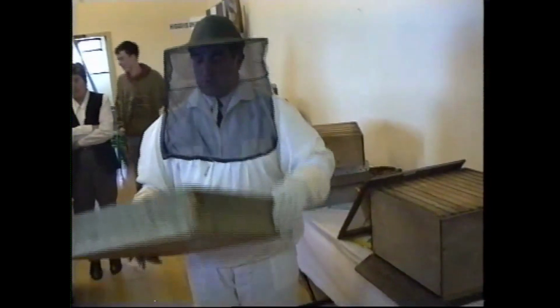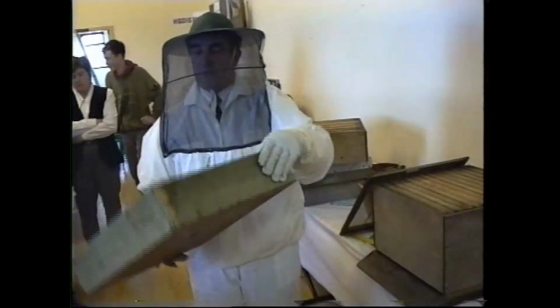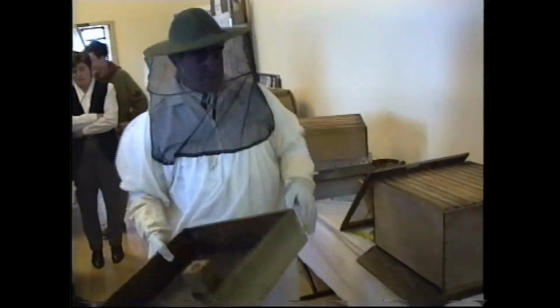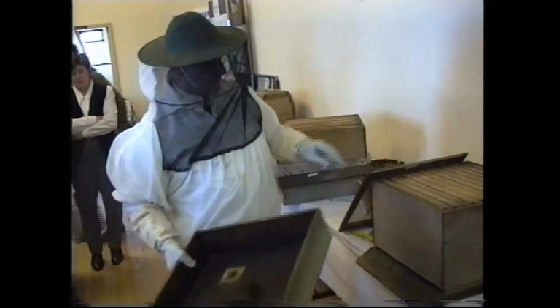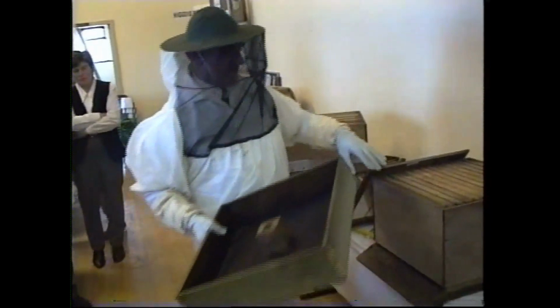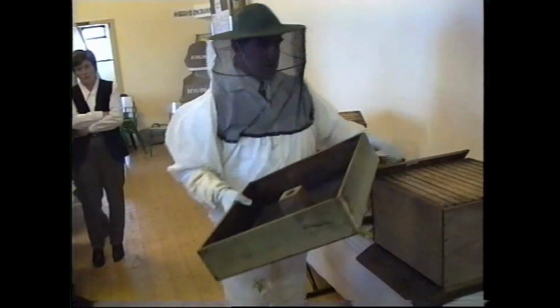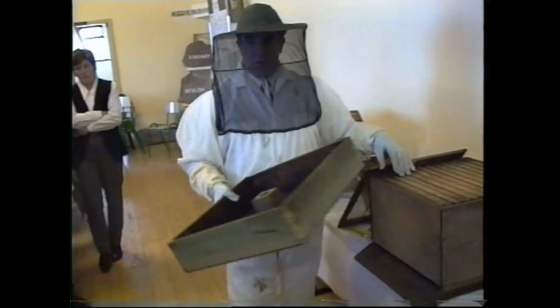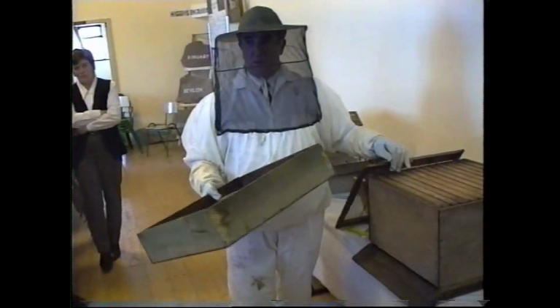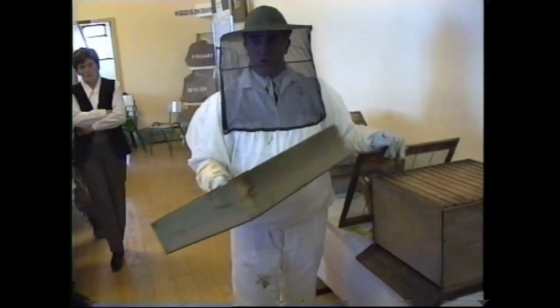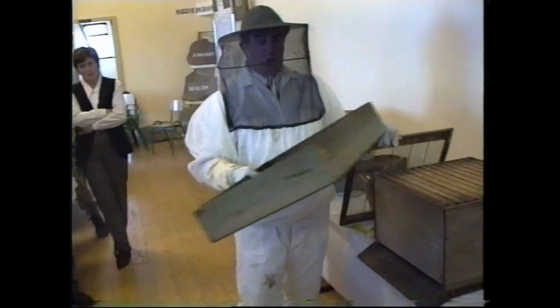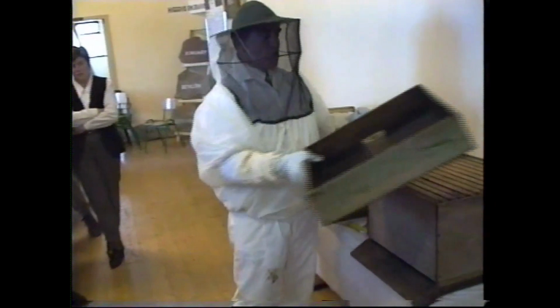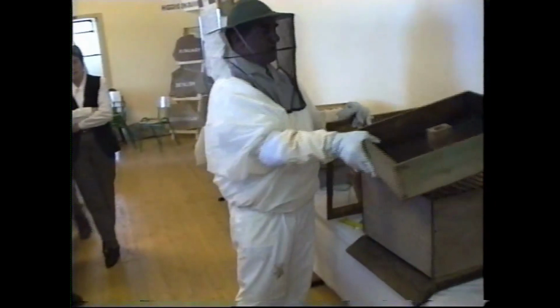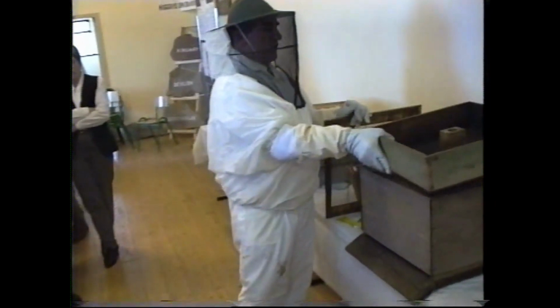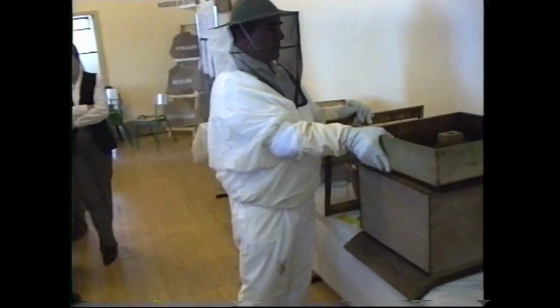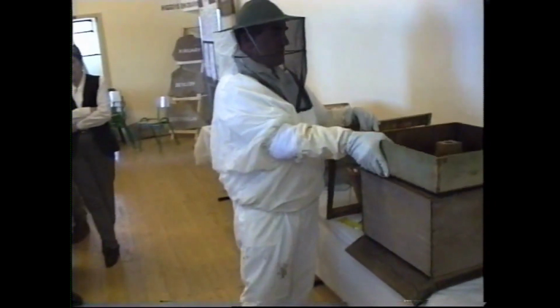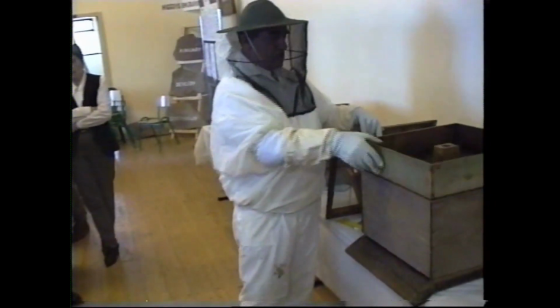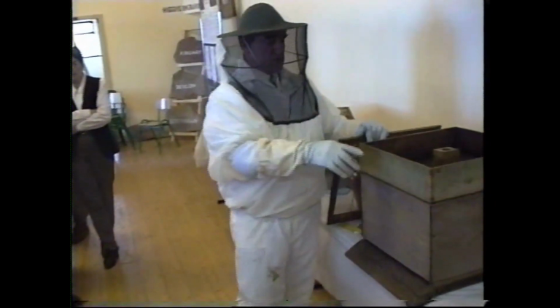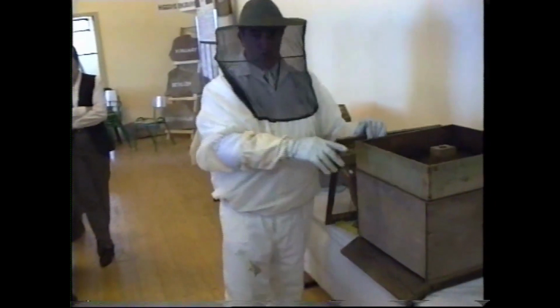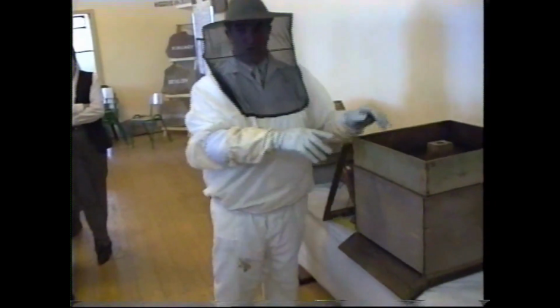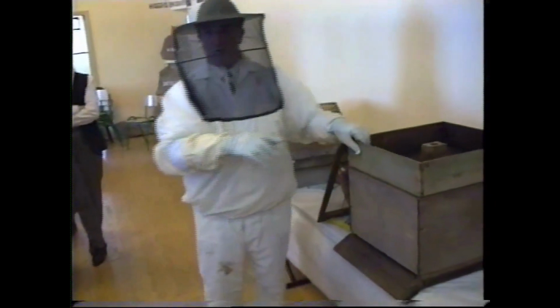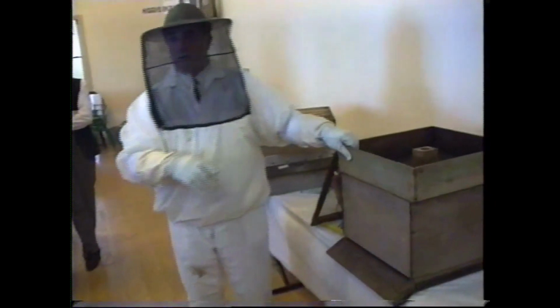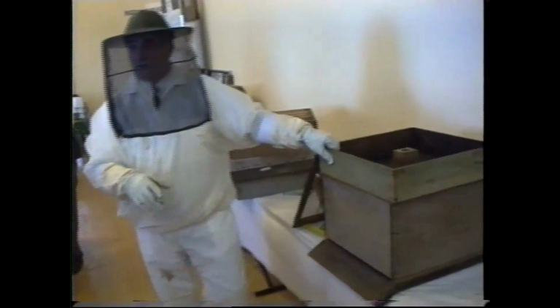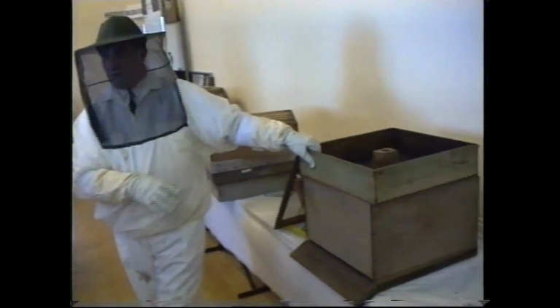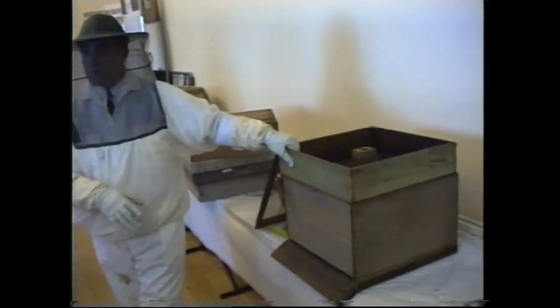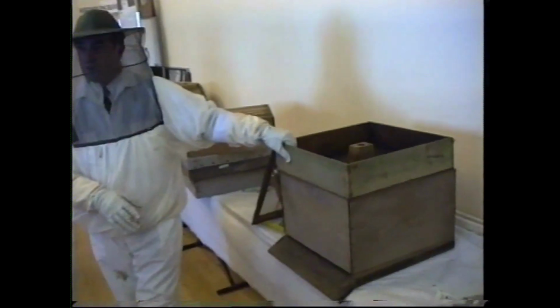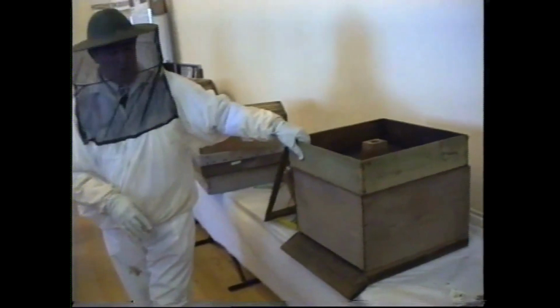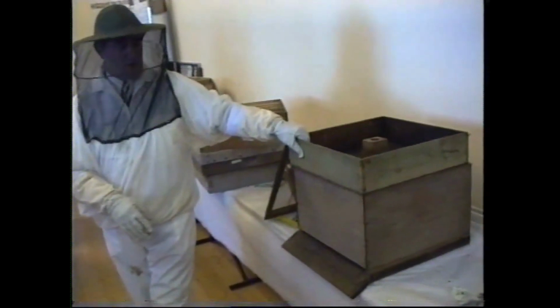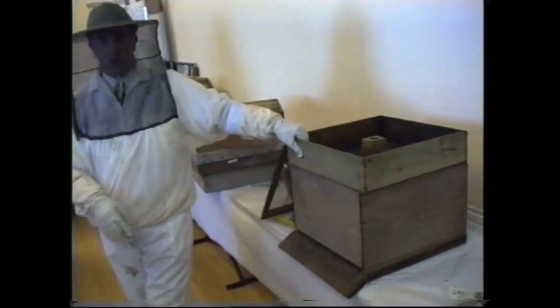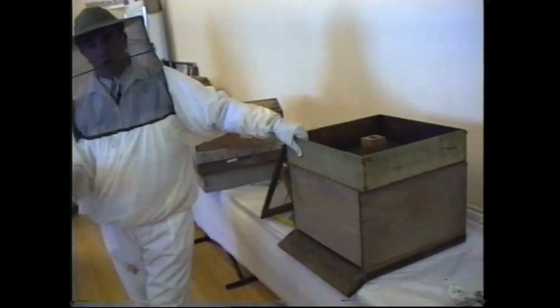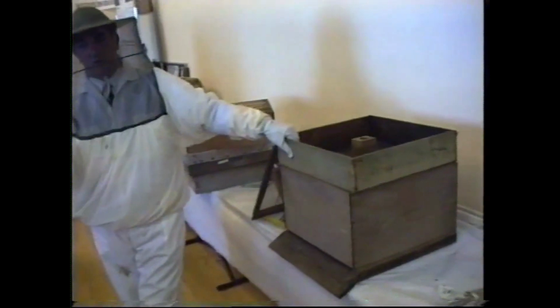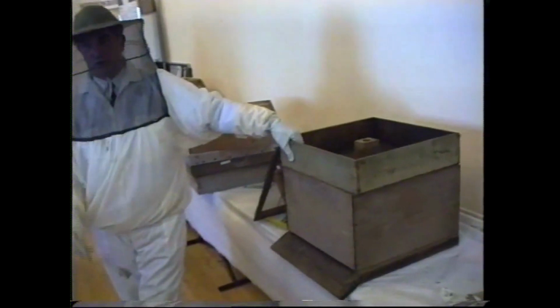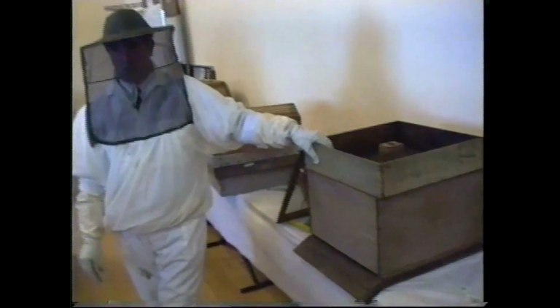Do you have to feed them again after 12 hours? No, you wouldn't have to feed them, no. It would take them 12 hours to take it down, that amount. You'd only give them two rounds of that.